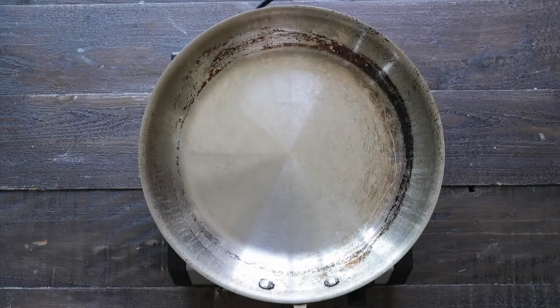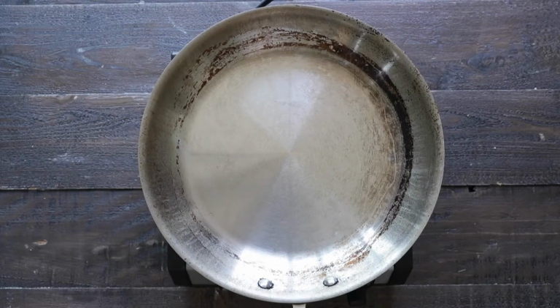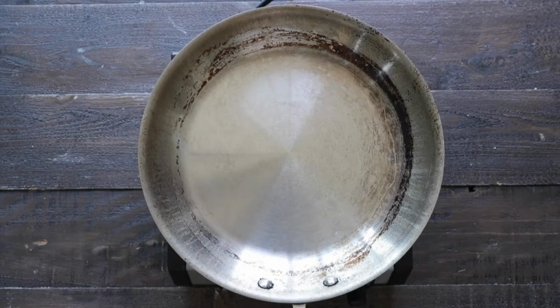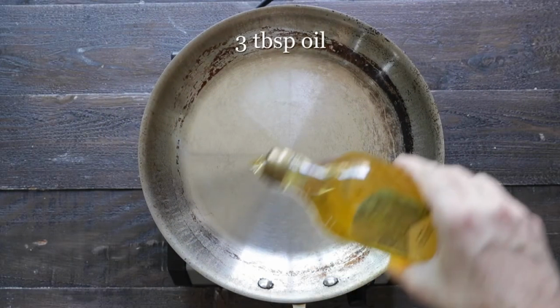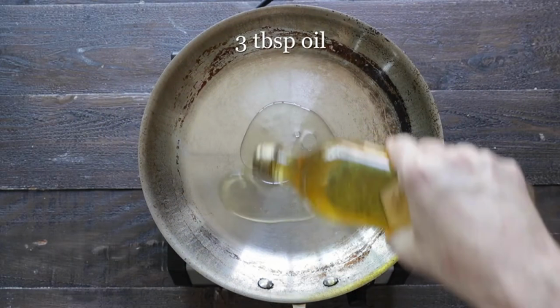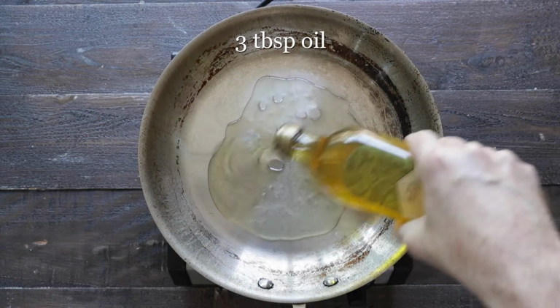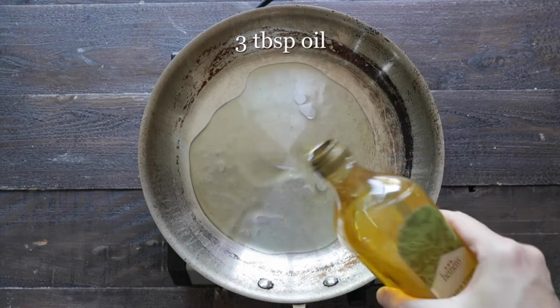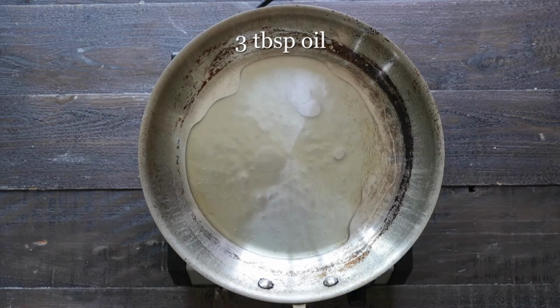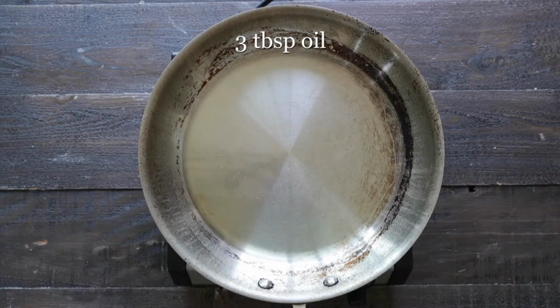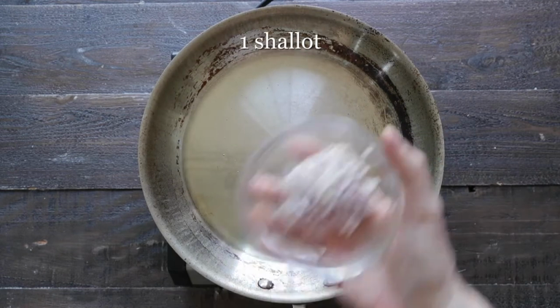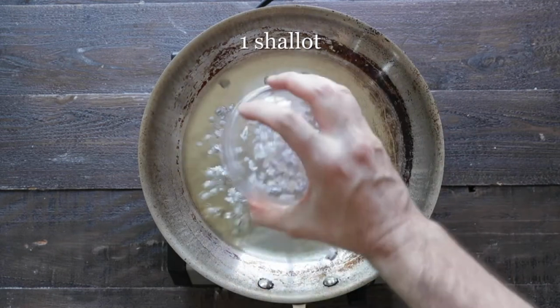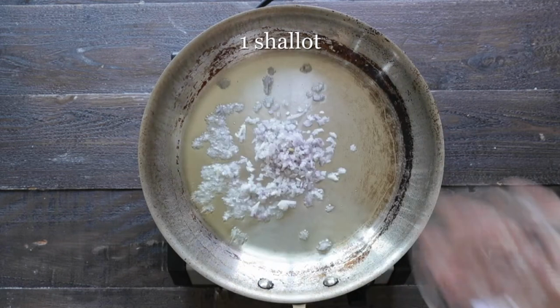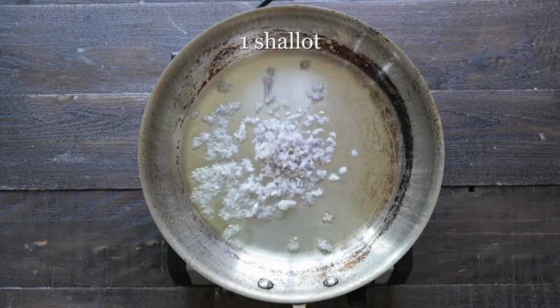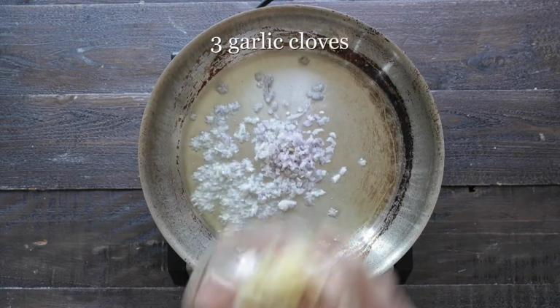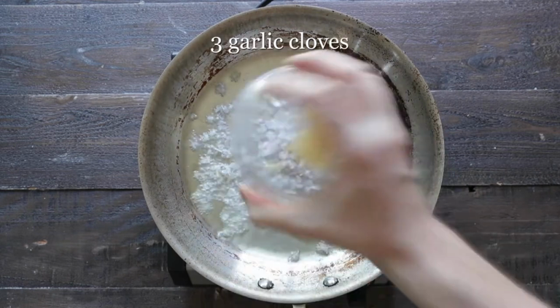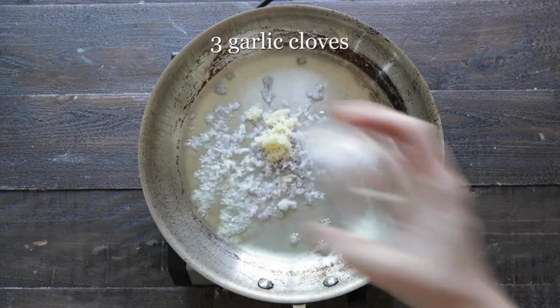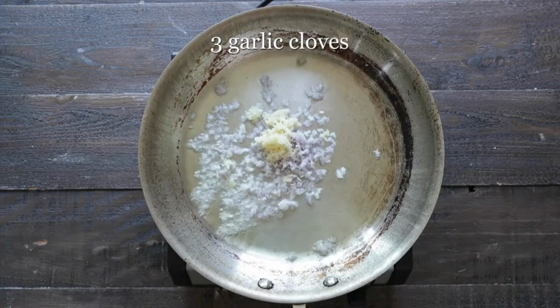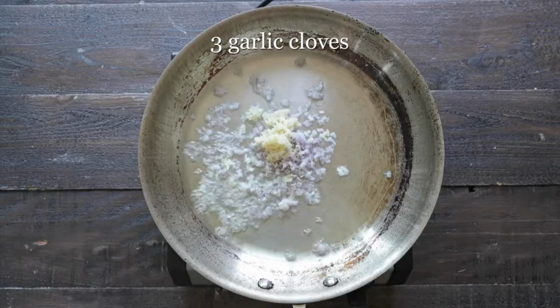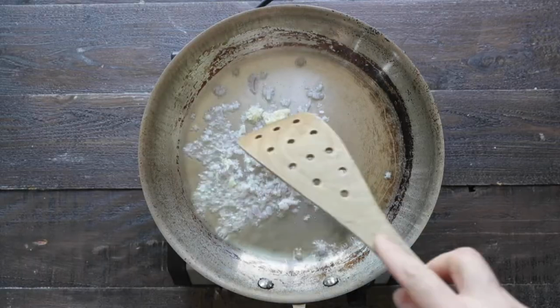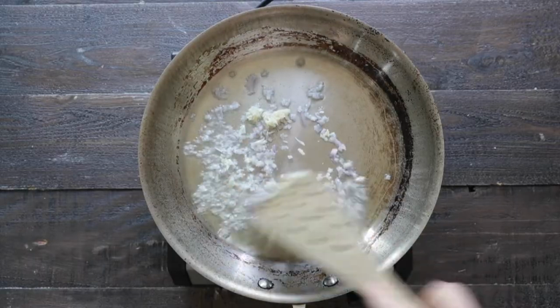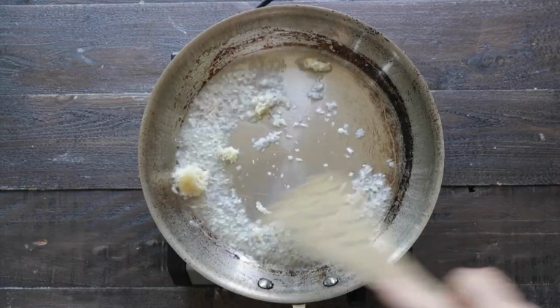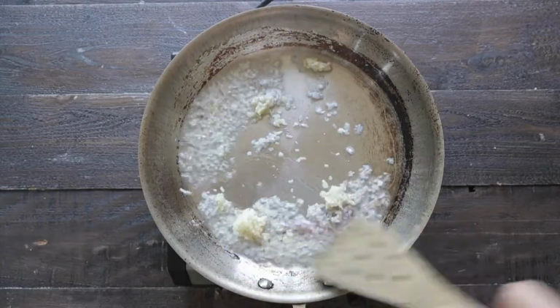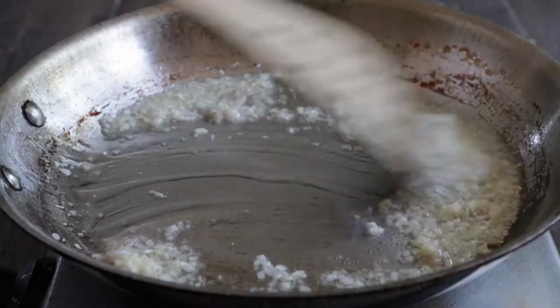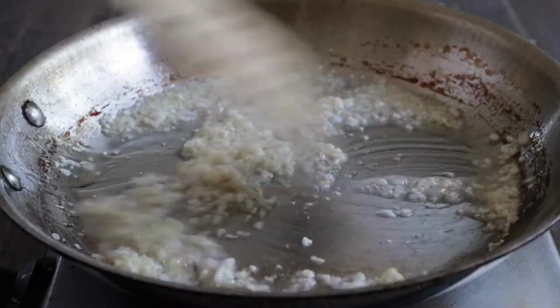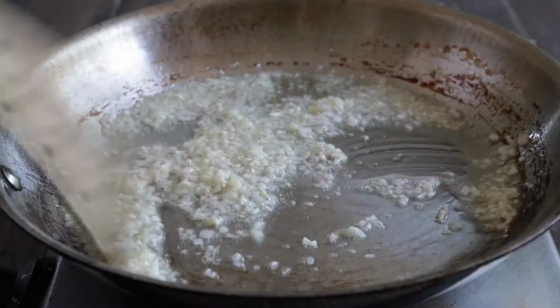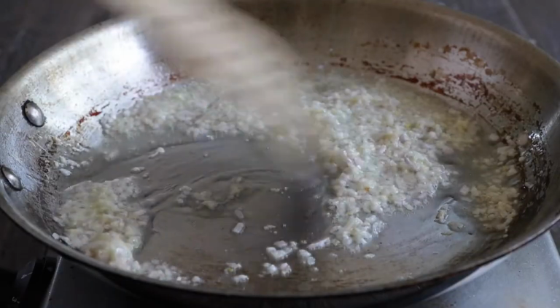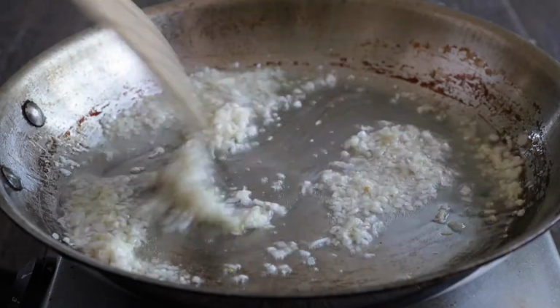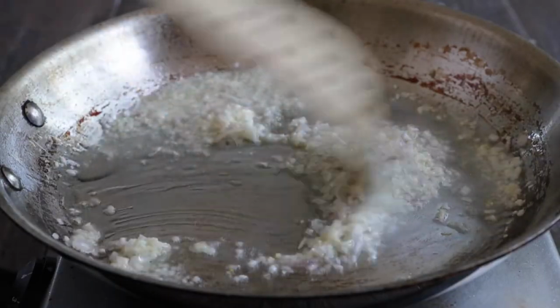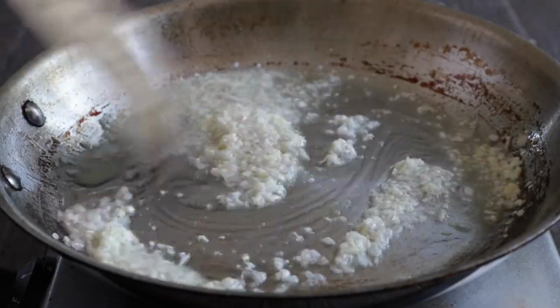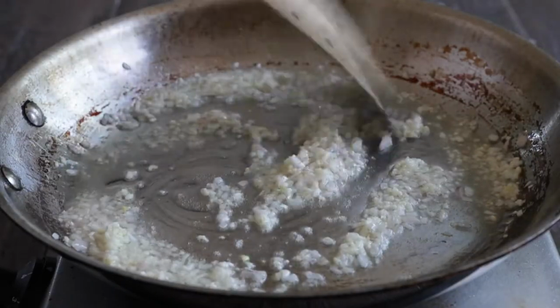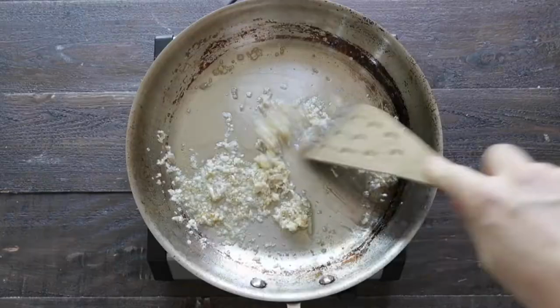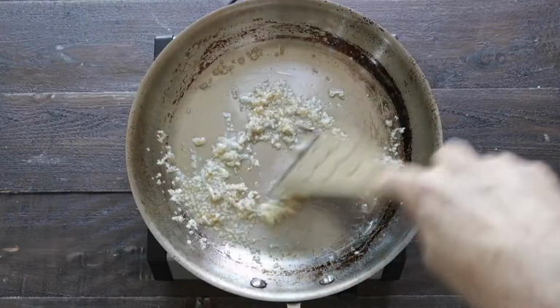Next, I've got a large saute pan over medium-high heat. We're gonna add in some olive oil, some diced shallots, and some garlic. What we wanna do is stir this around for maybe two to three minutes to get a very light little brown on them.